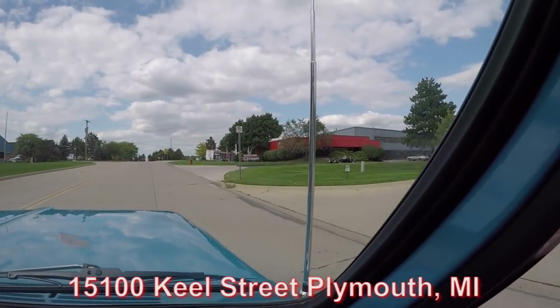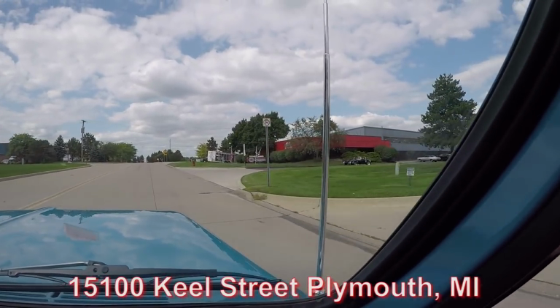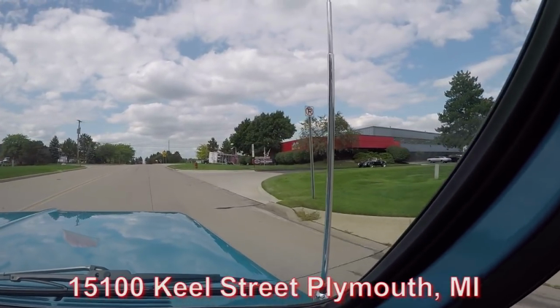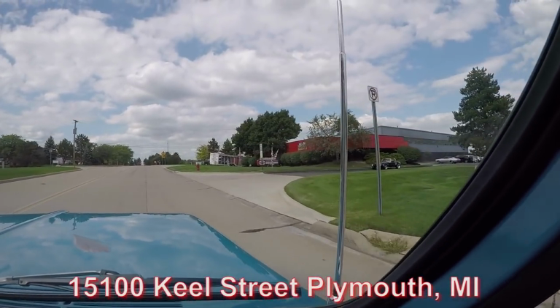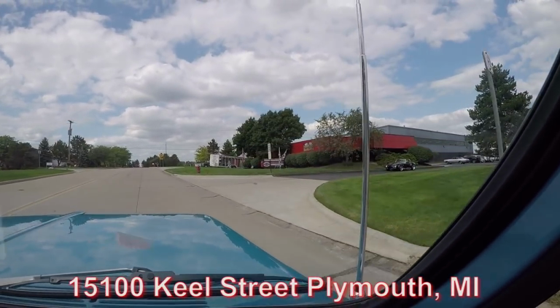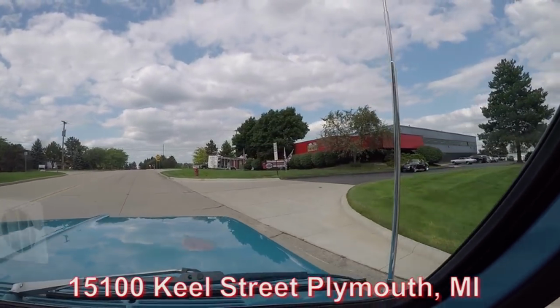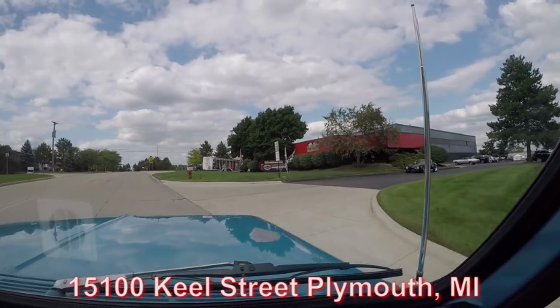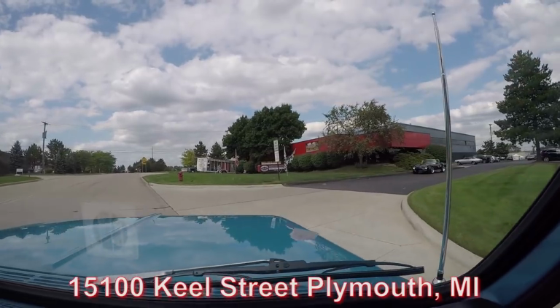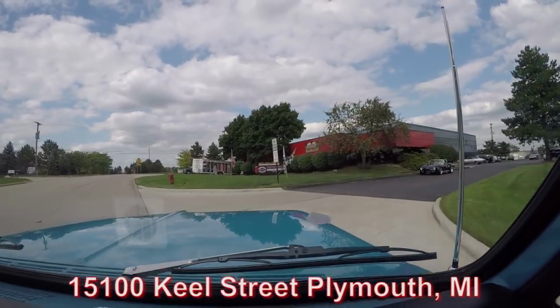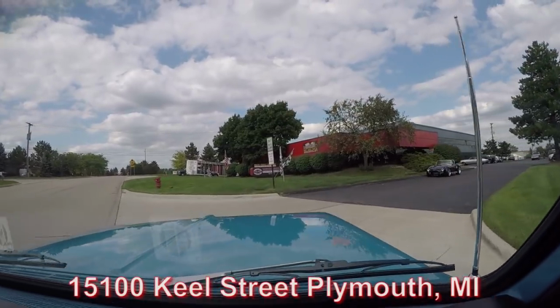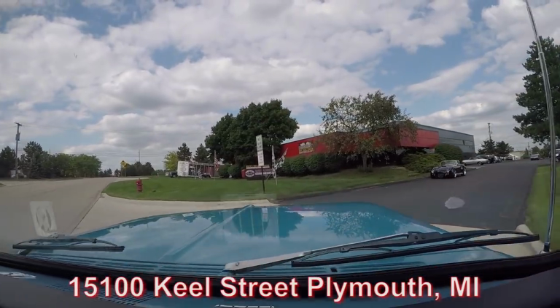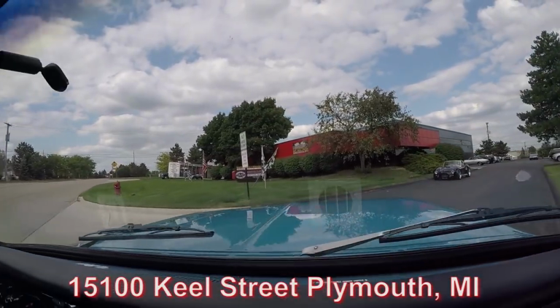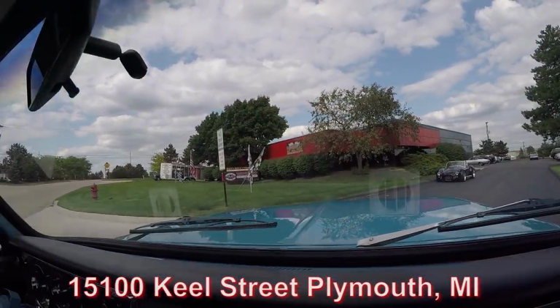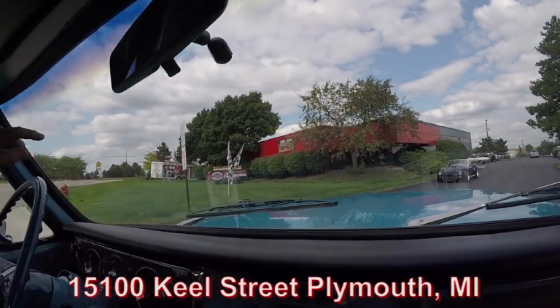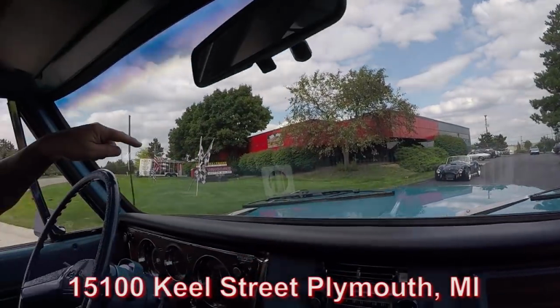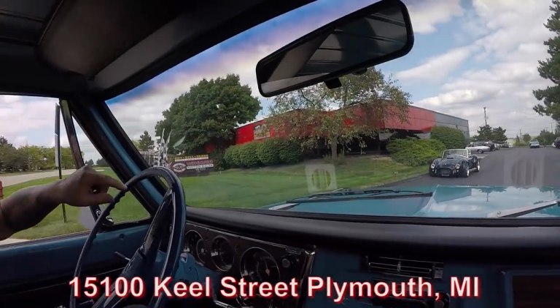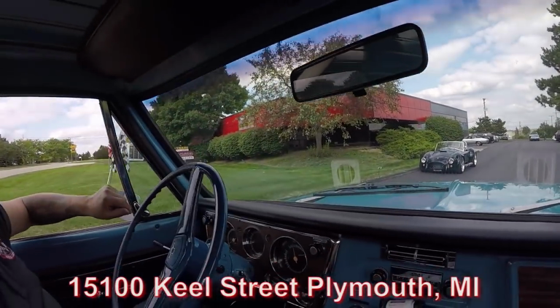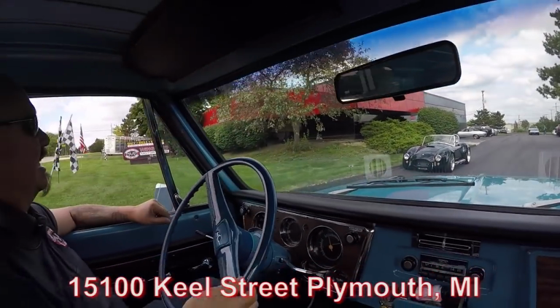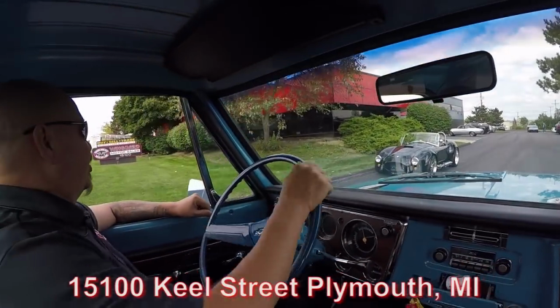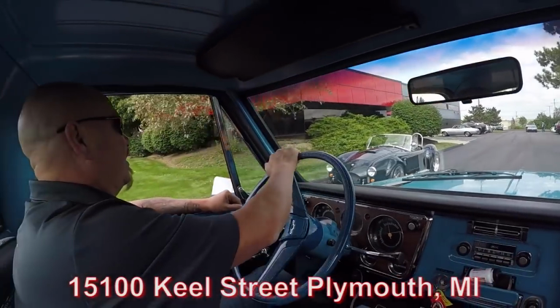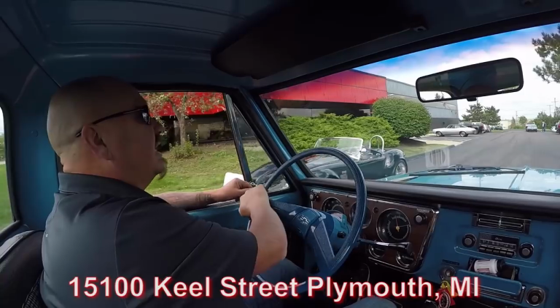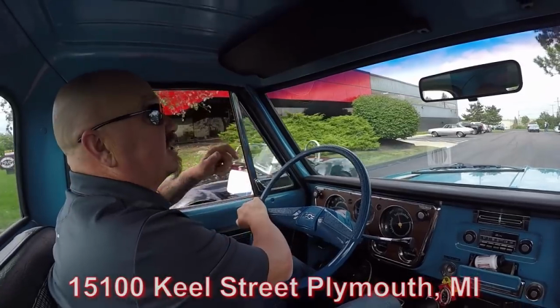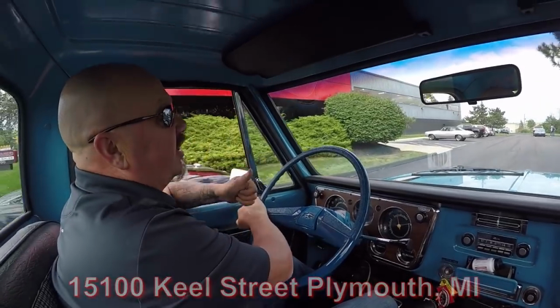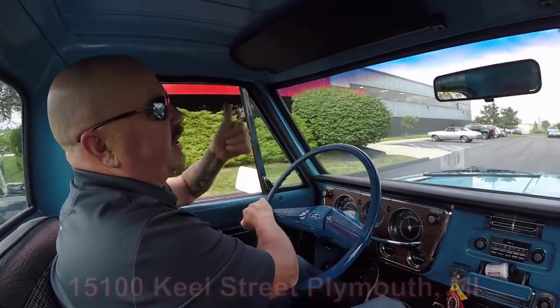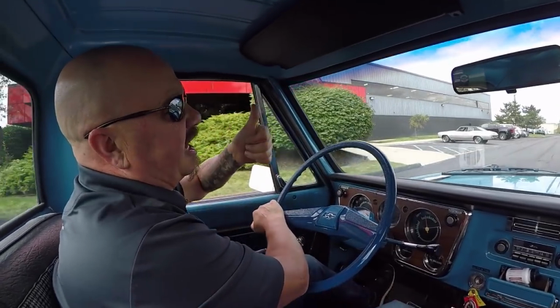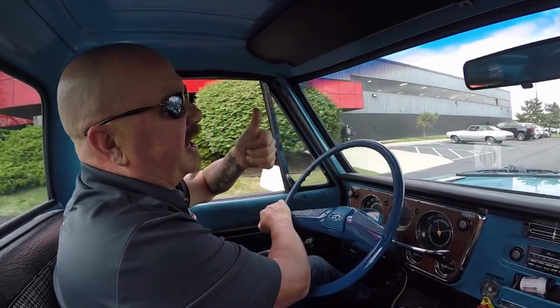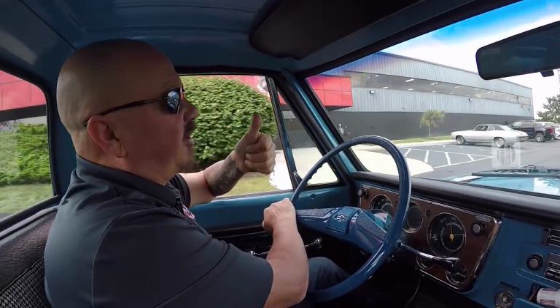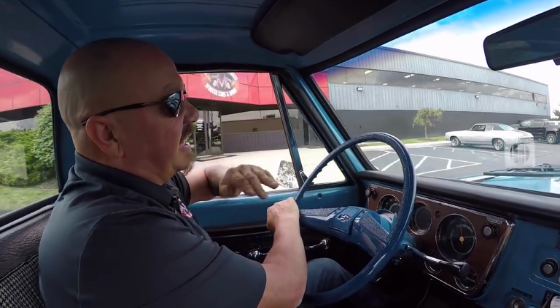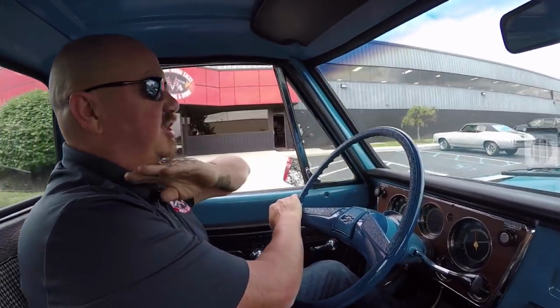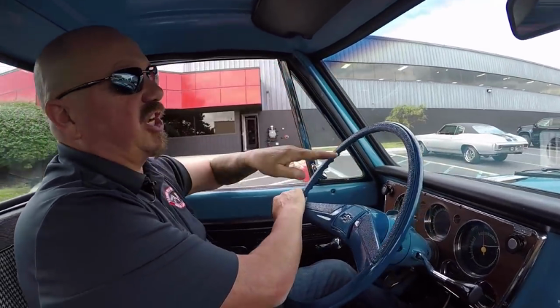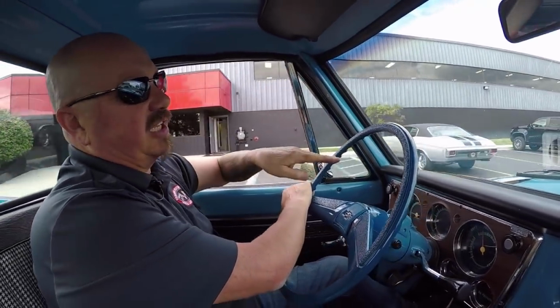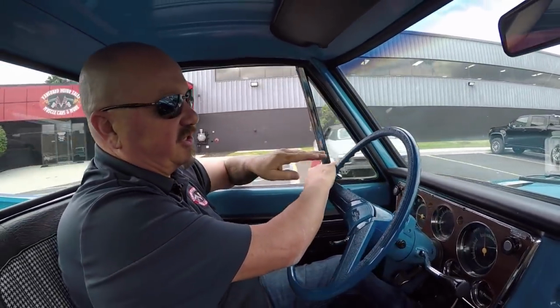We're here on Saturdays if you'd like to drive in. Here's our building — we're at 15100 Keele Street in Plymouth, Michigan. Check out that black Cobra, man — that thing is sweet. Now stick with us, we're going to get the truck up in the air so you can check out the underside.